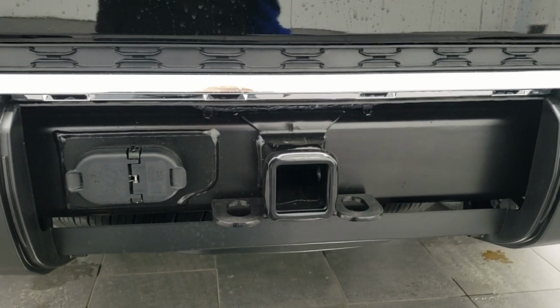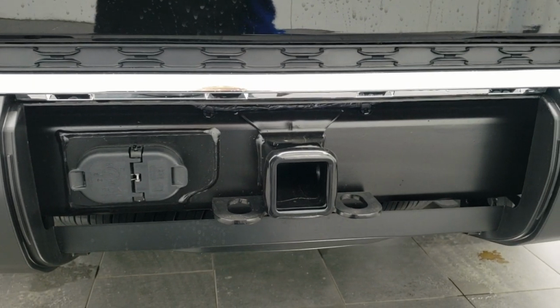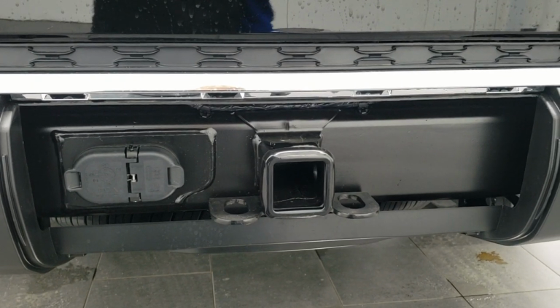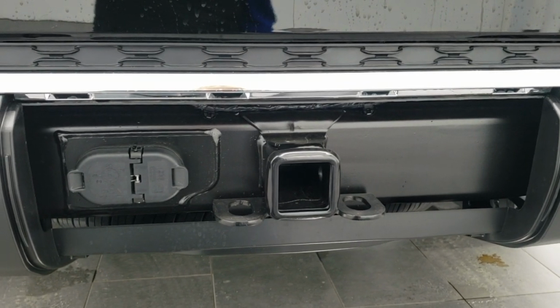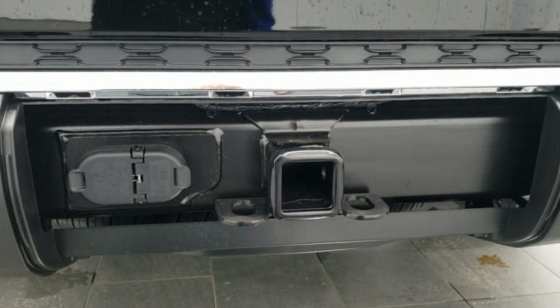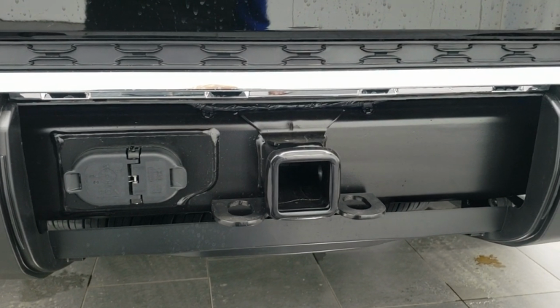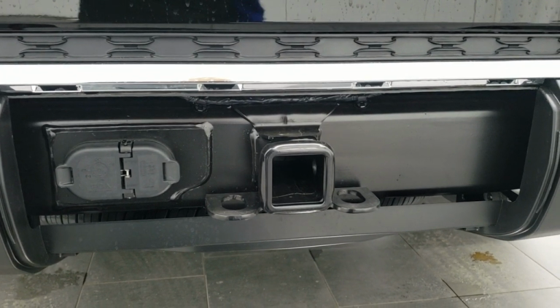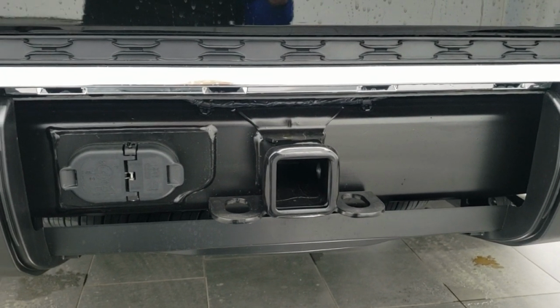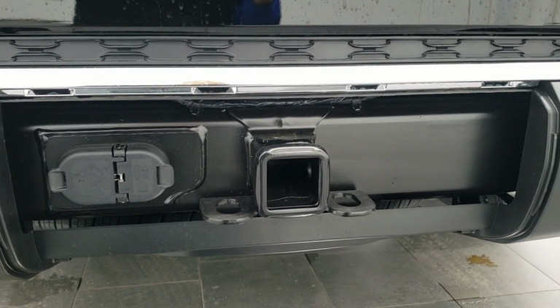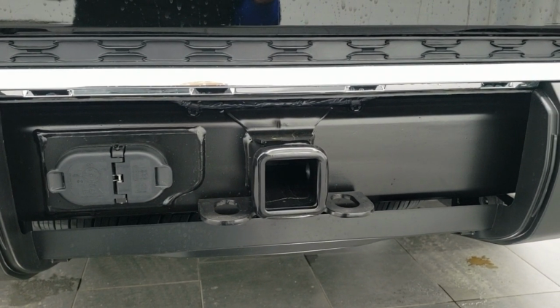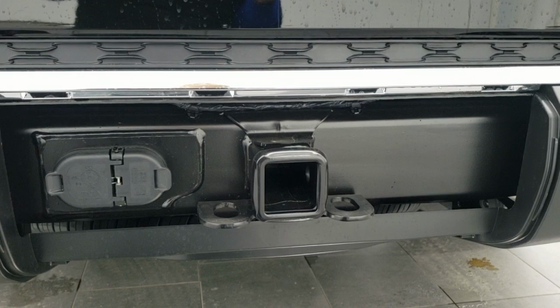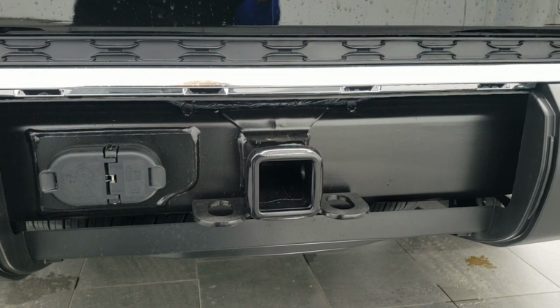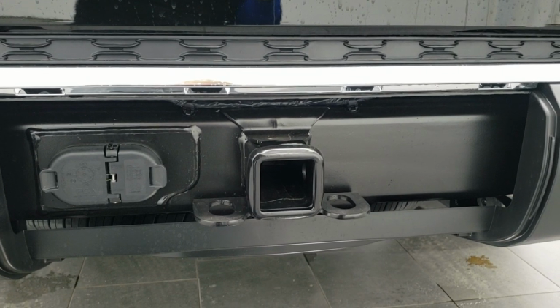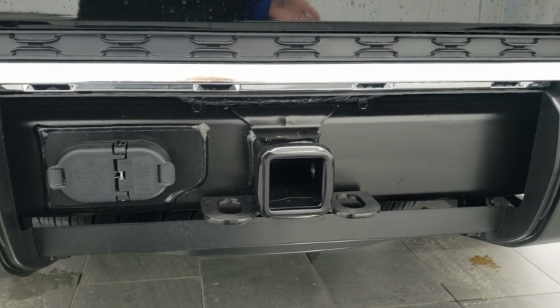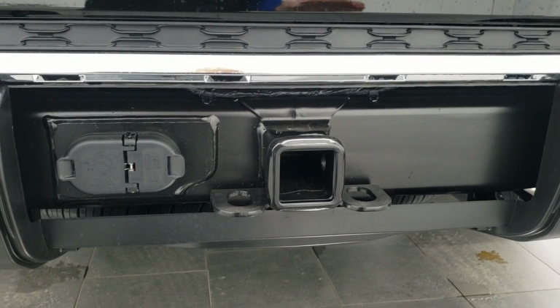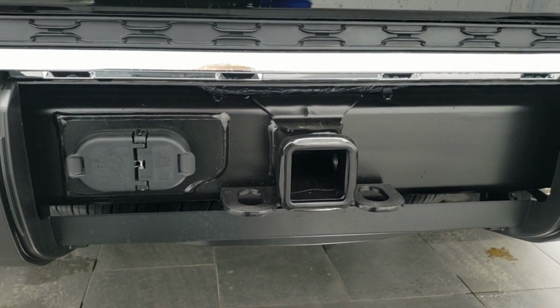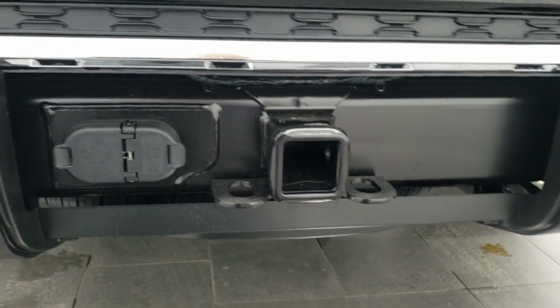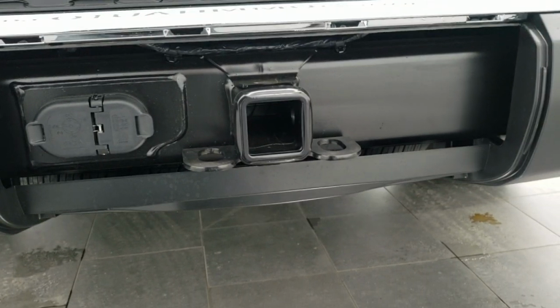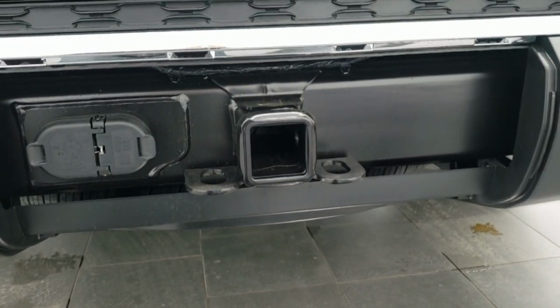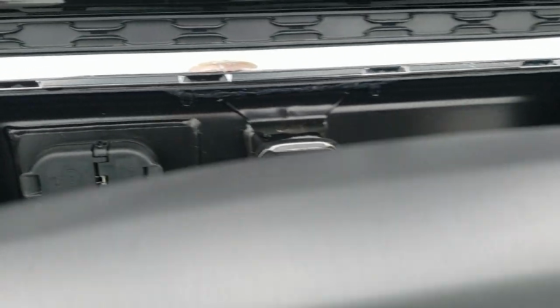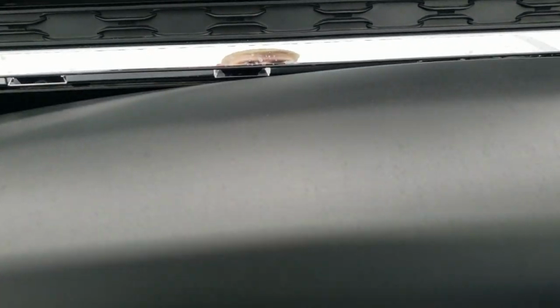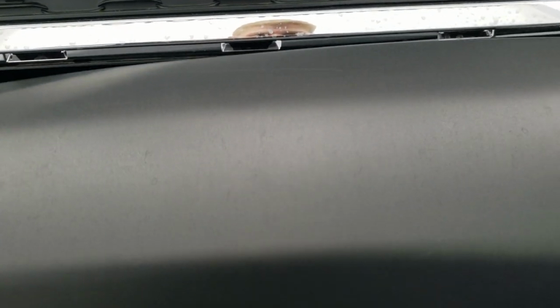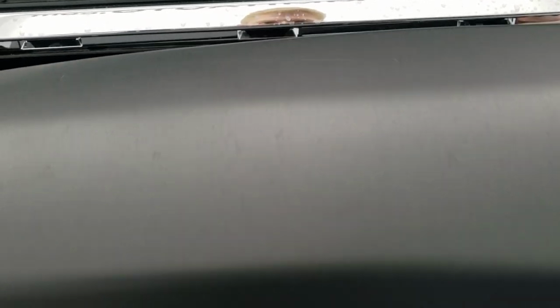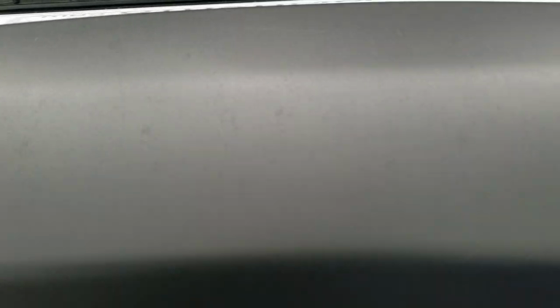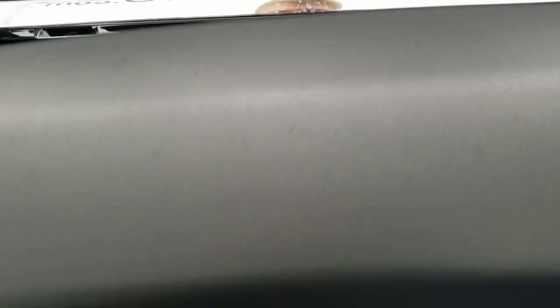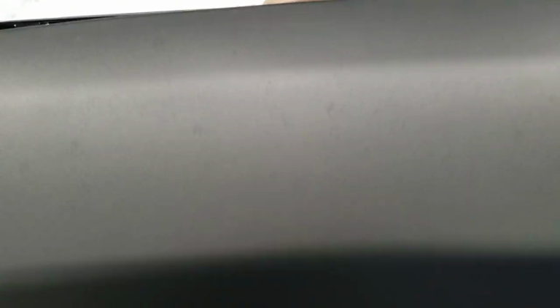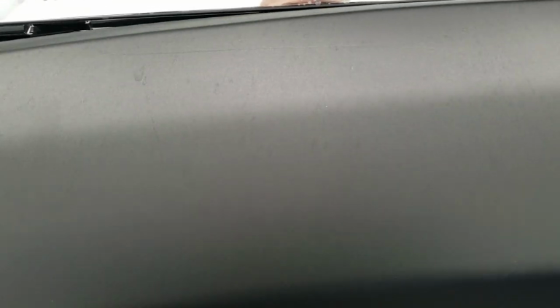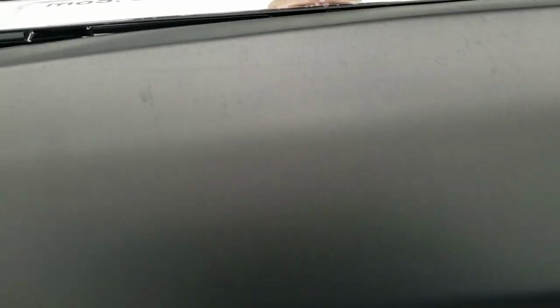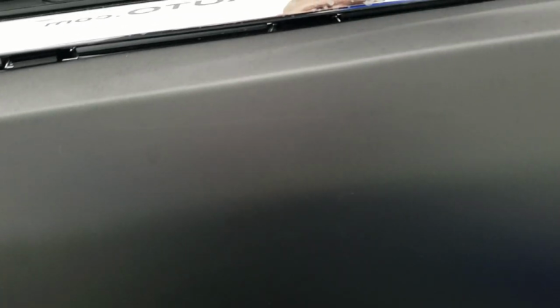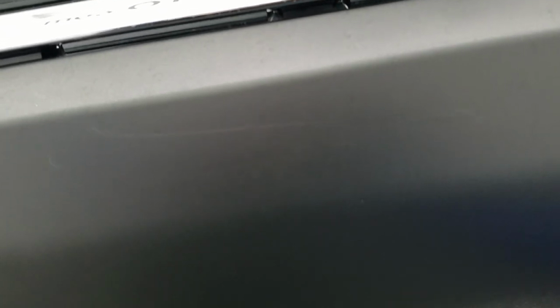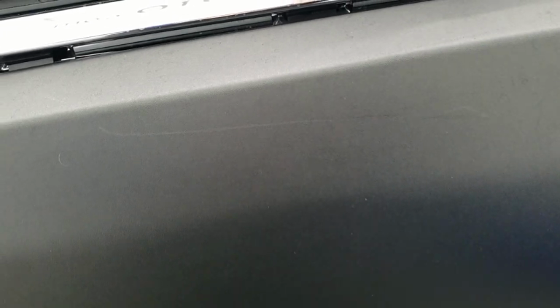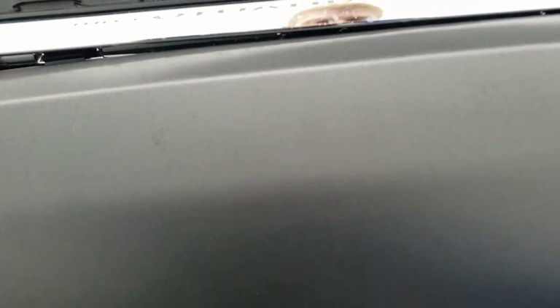And there's your receiver hitch and wiring. It's really that easy. Same thing when you're putting it back in — kind of put it in at that angle and then just kind of put it back like so.